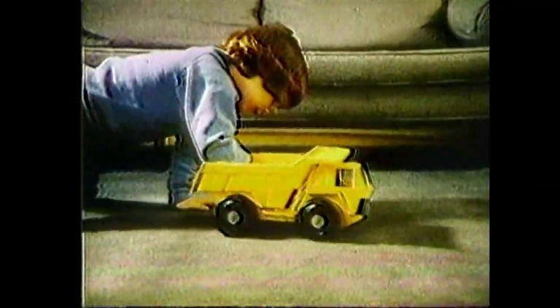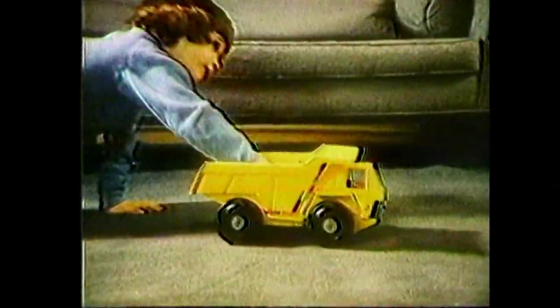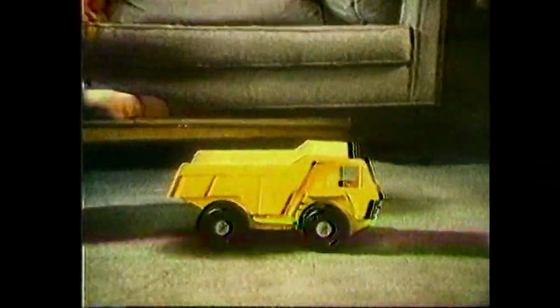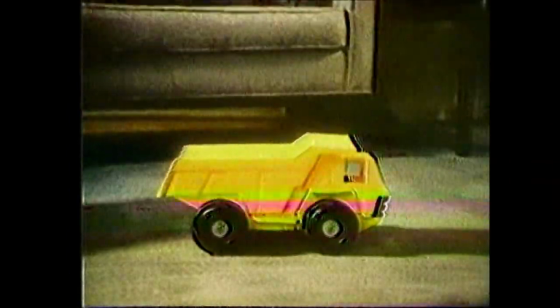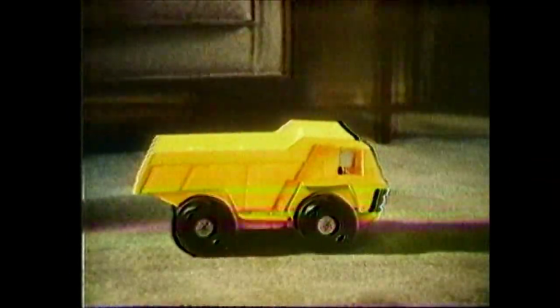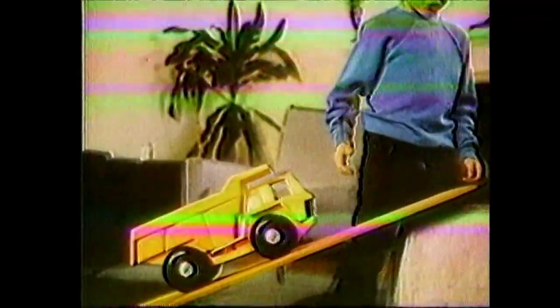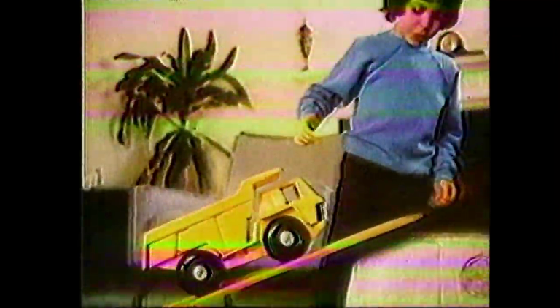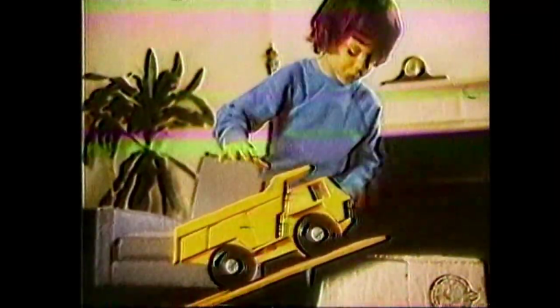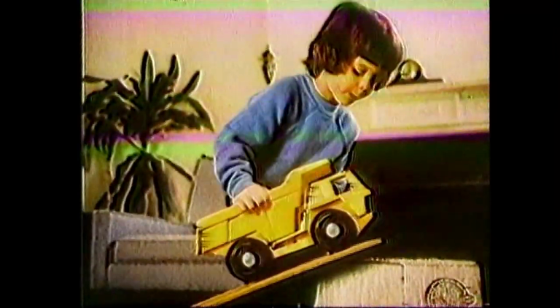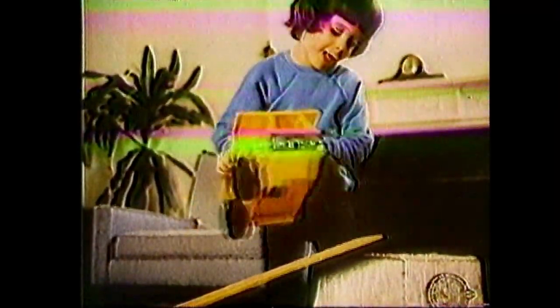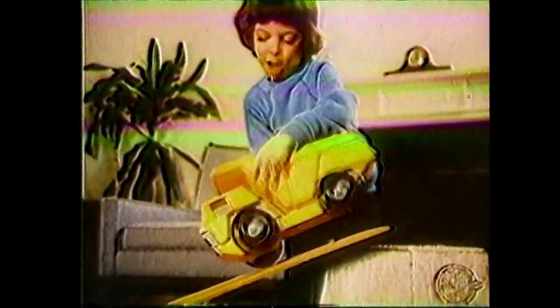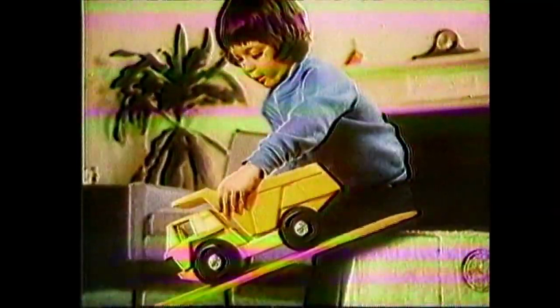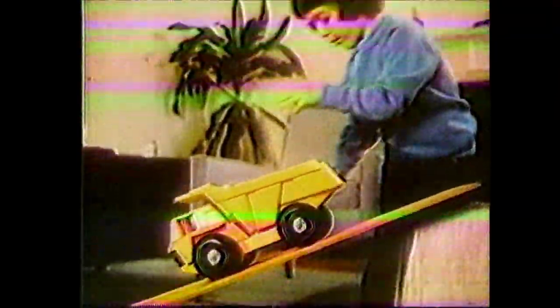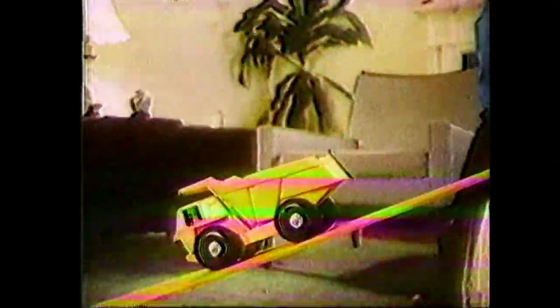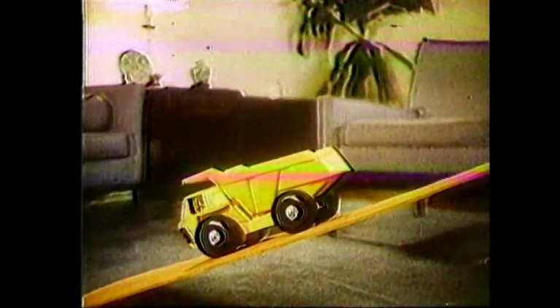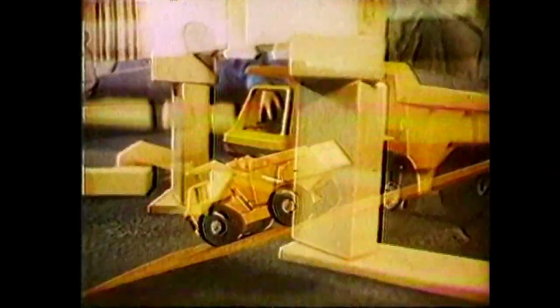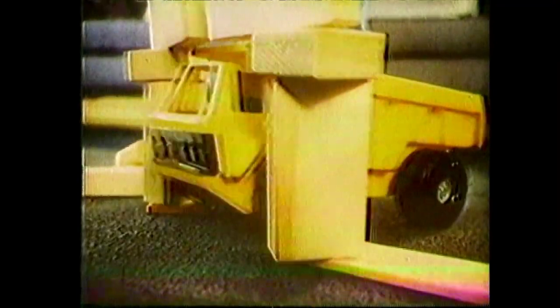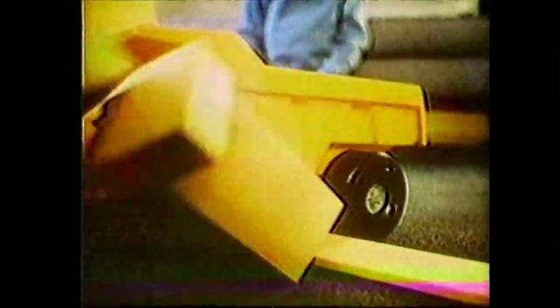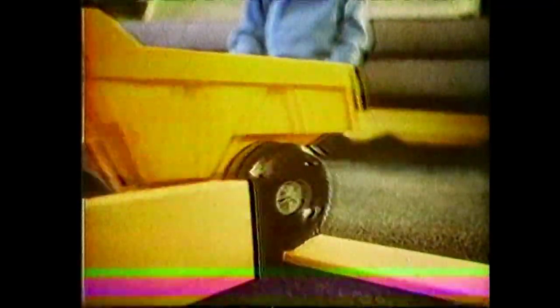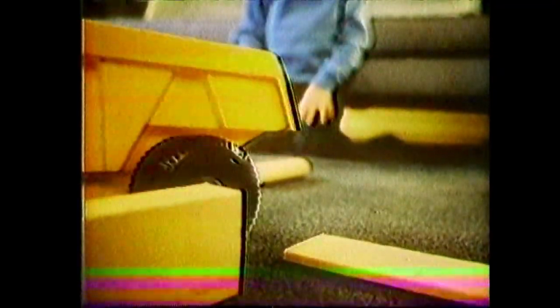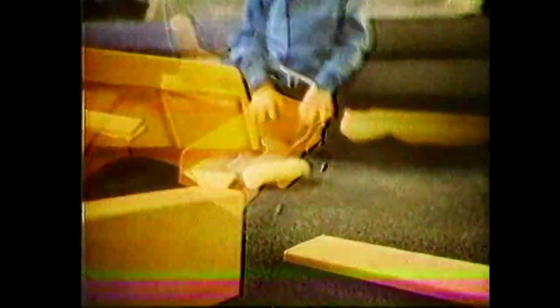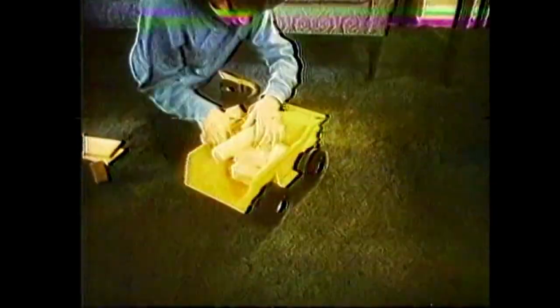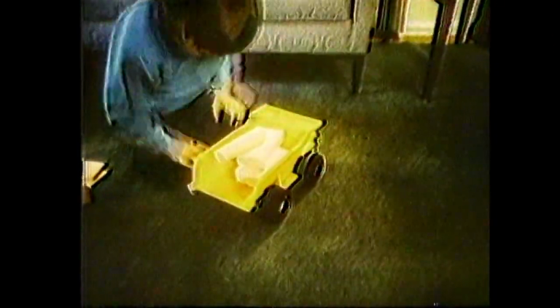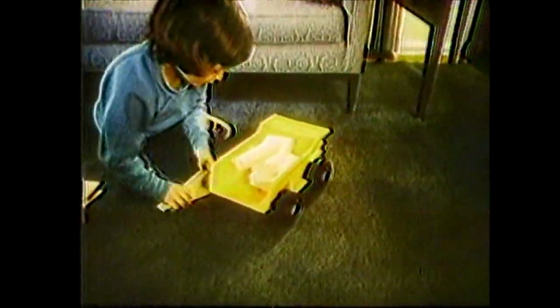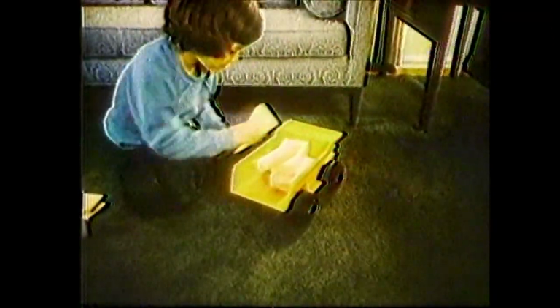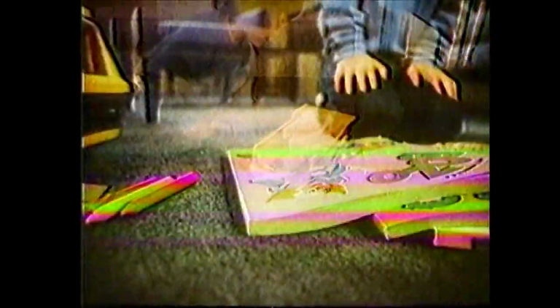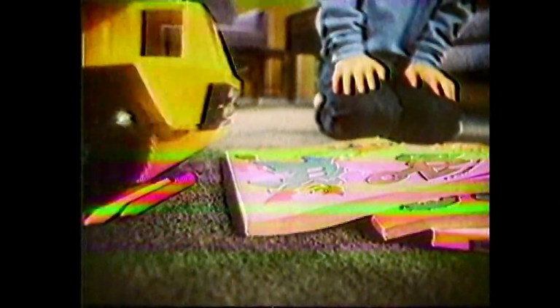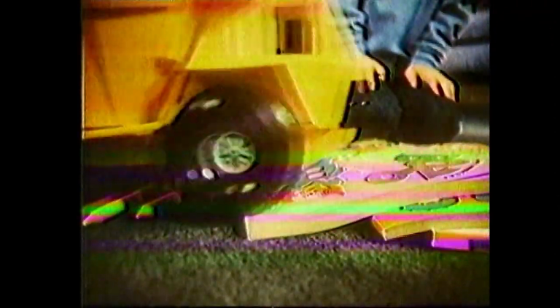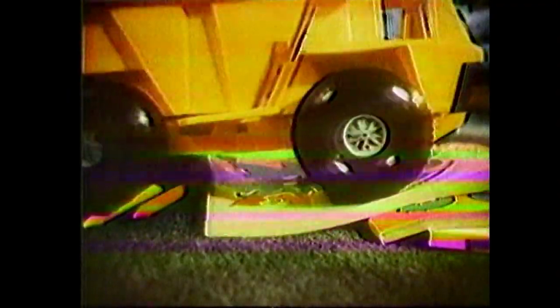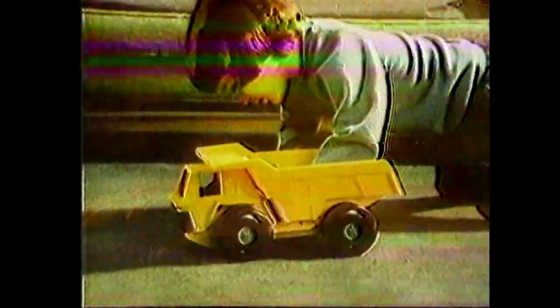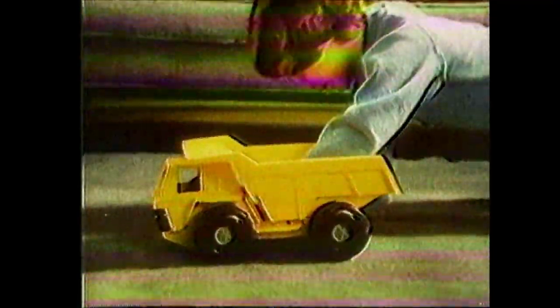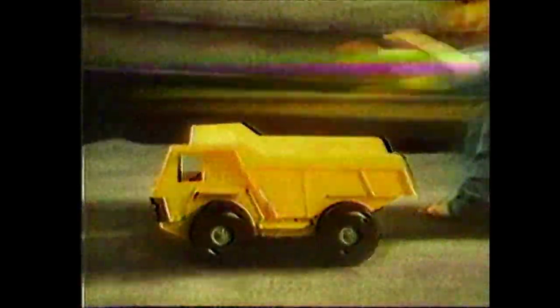This is one of the Mighty Moe's. It goes slow up, it goes slow down, it's tough and it can push things, carry things, even go over things. The Mighty Moe dump truck.